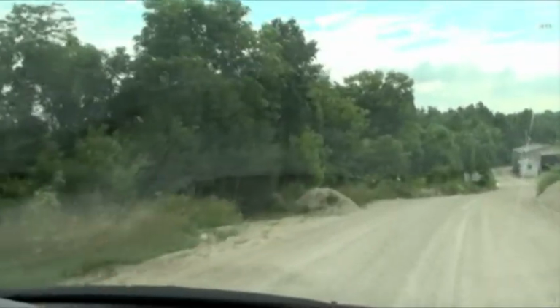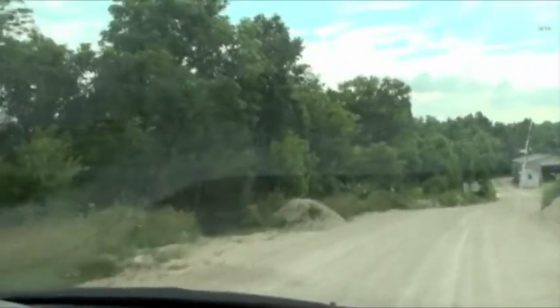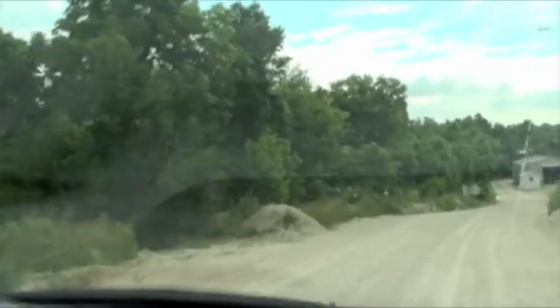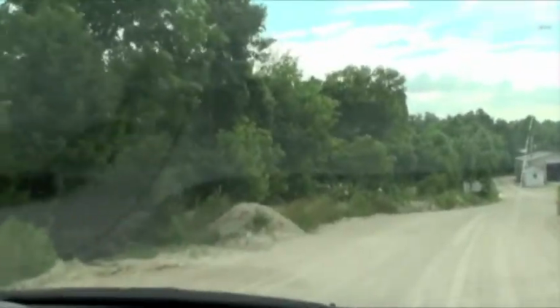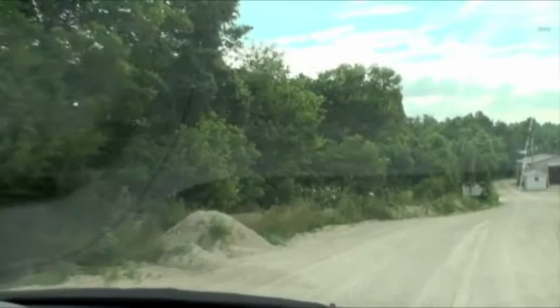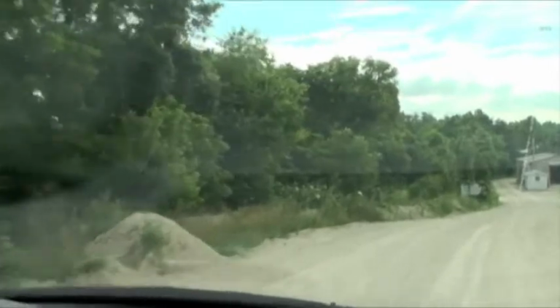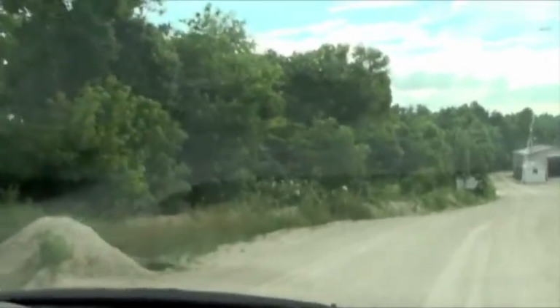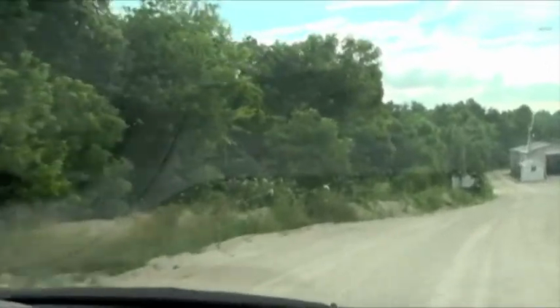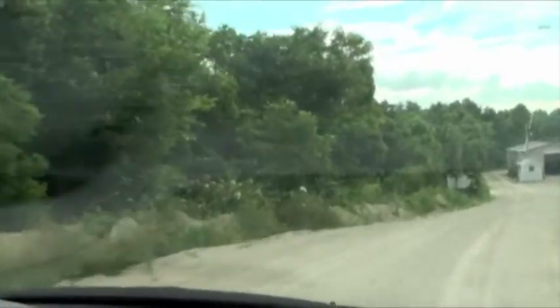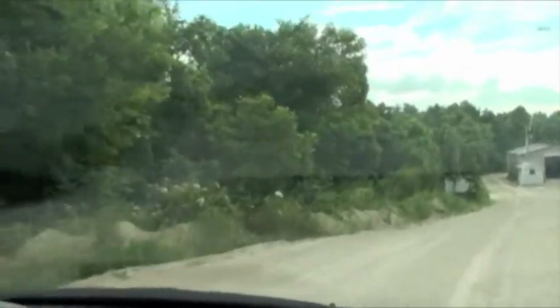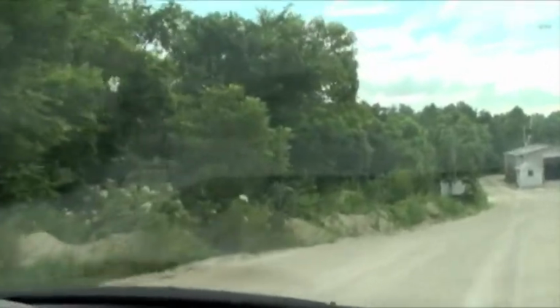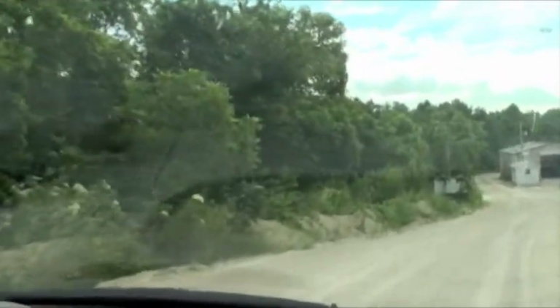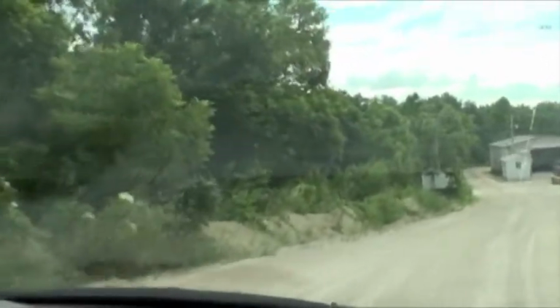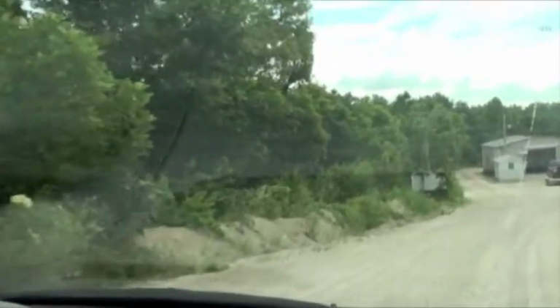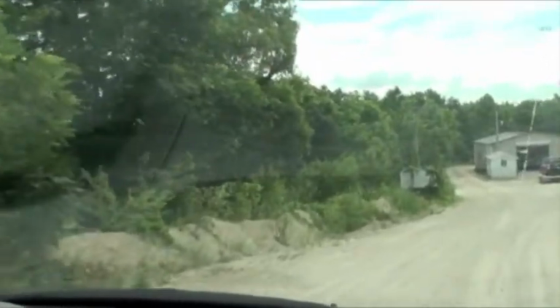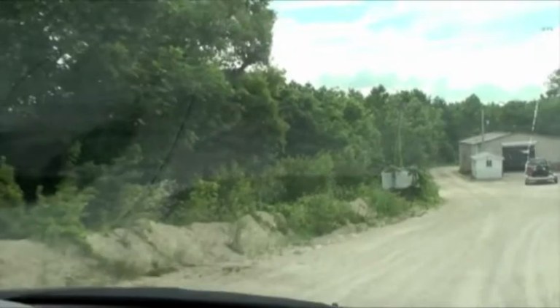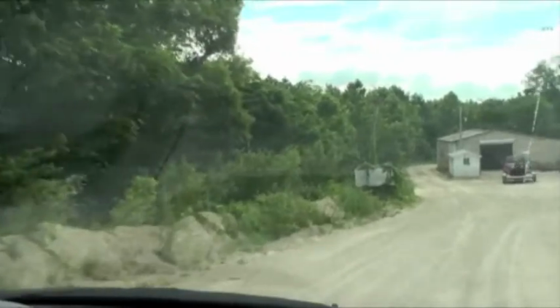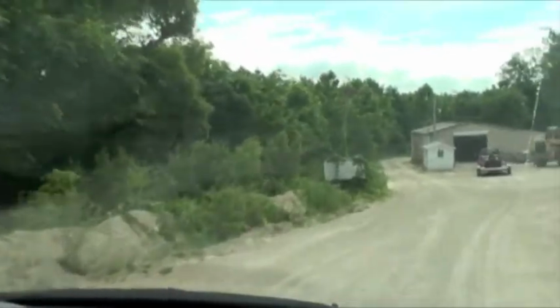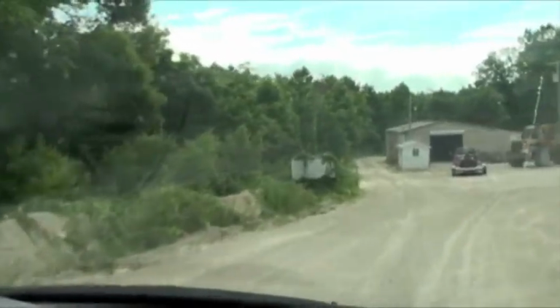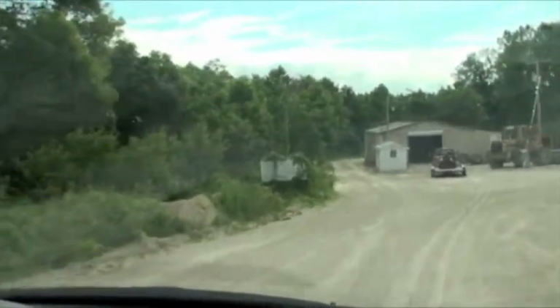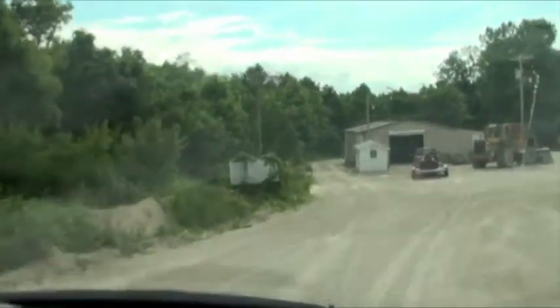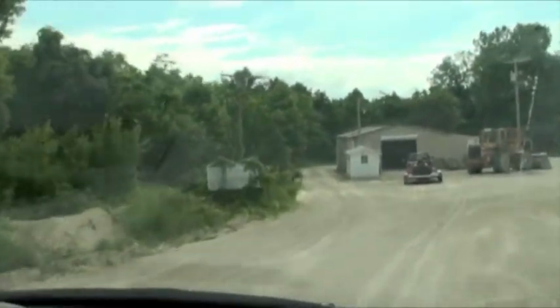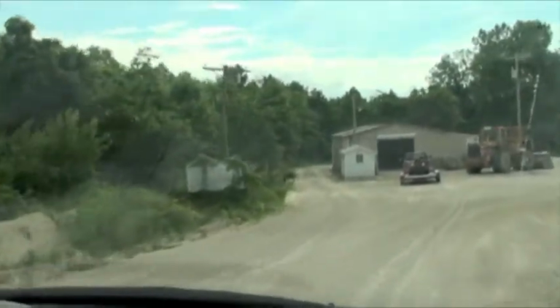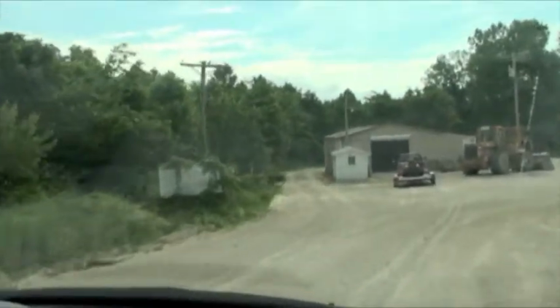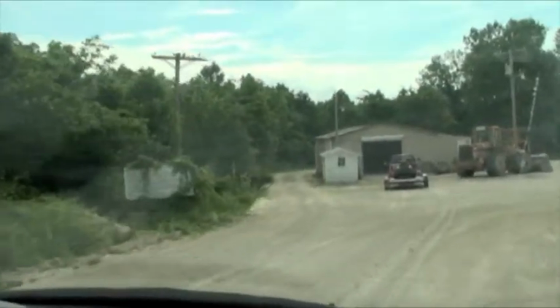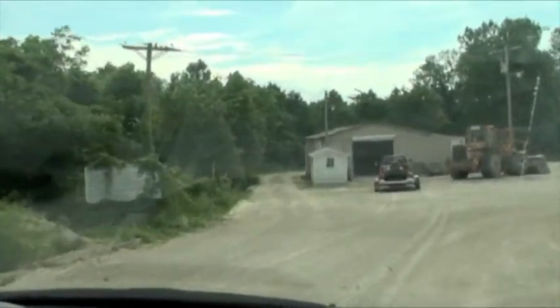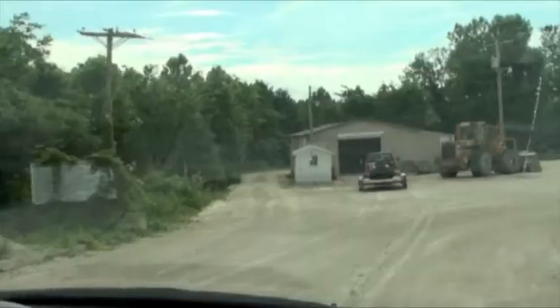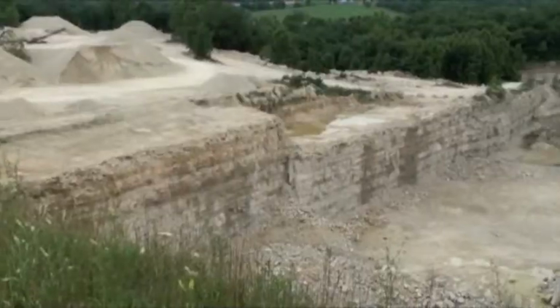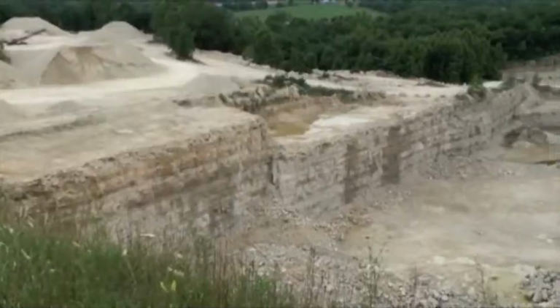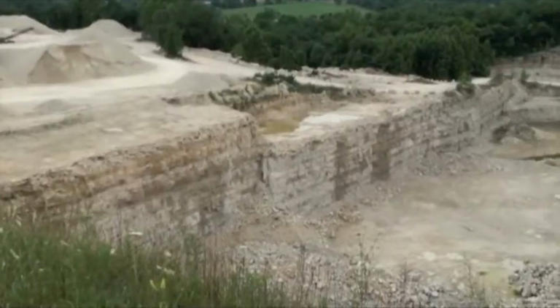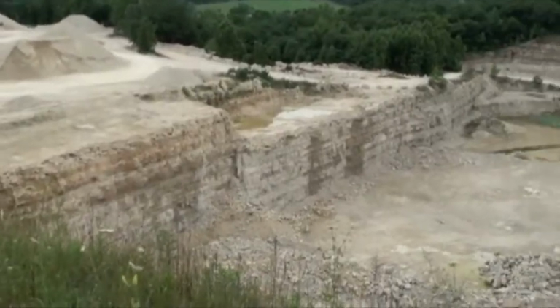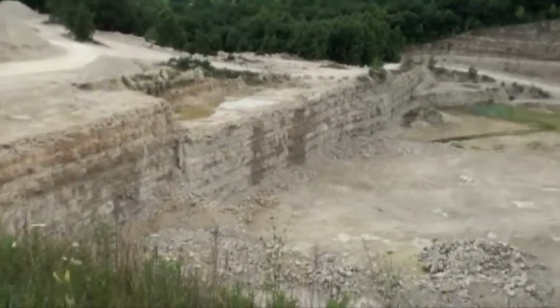This is the private road that leads into Missouri Limestone, not exposing any kind of general traffic. And this is the much smaller quarry style.